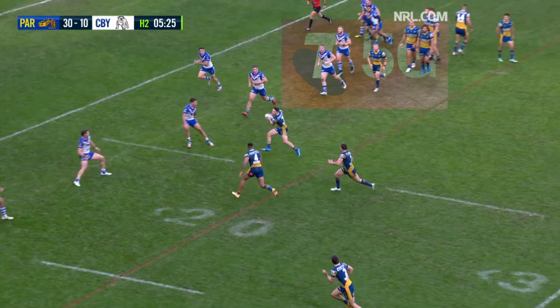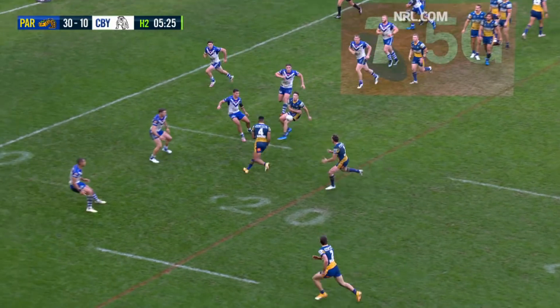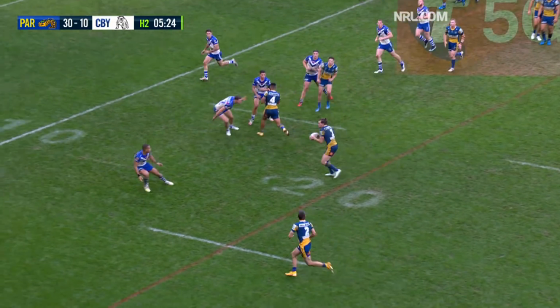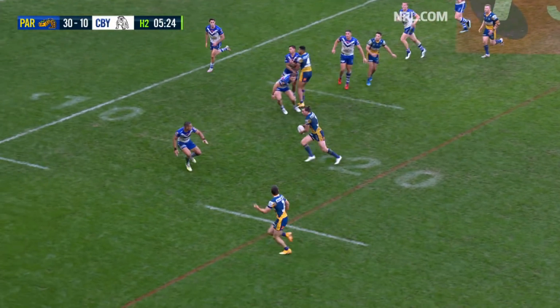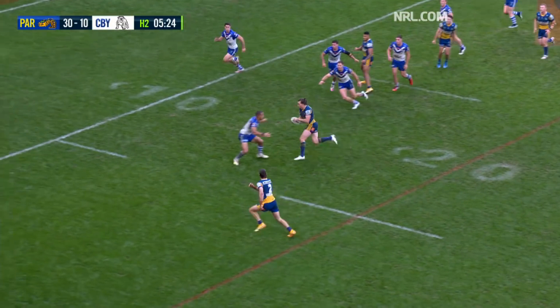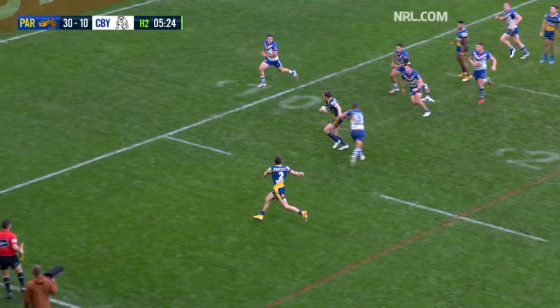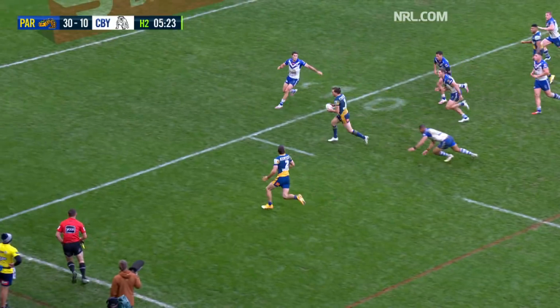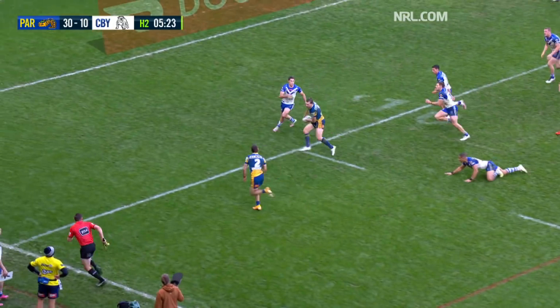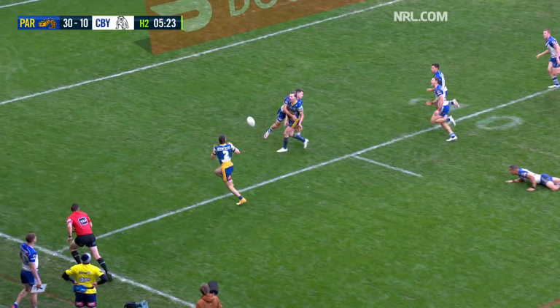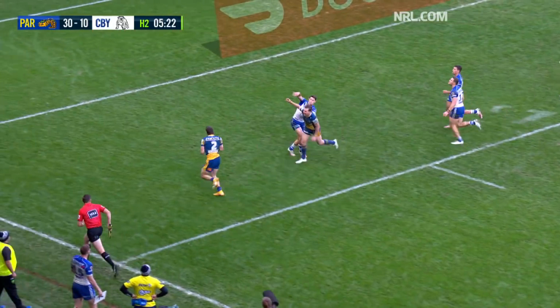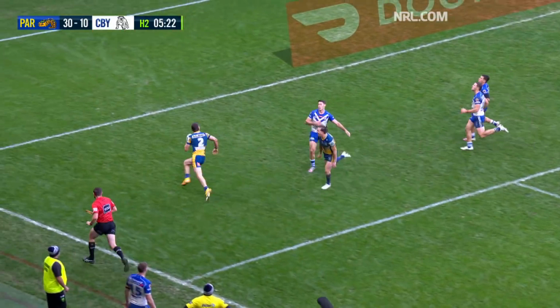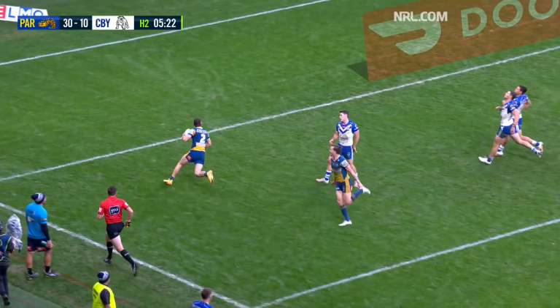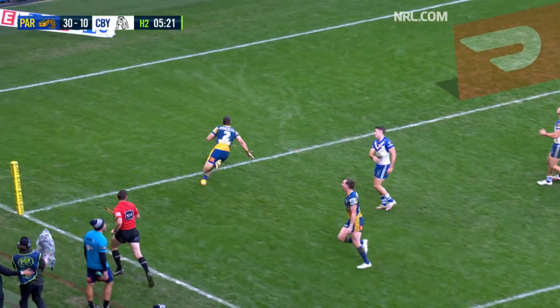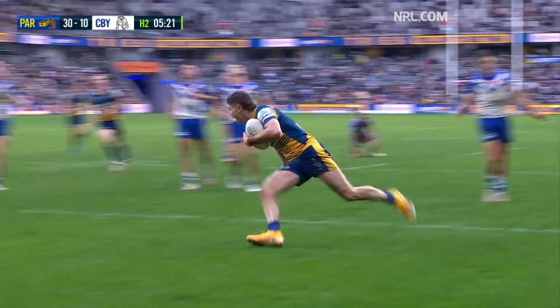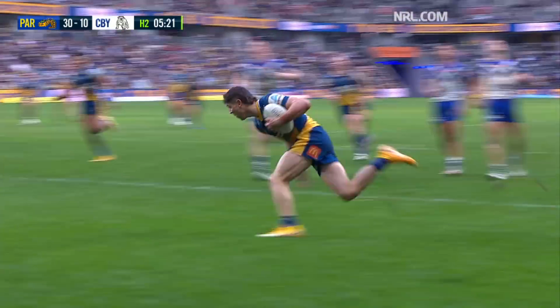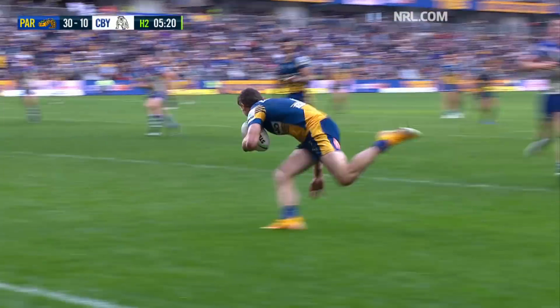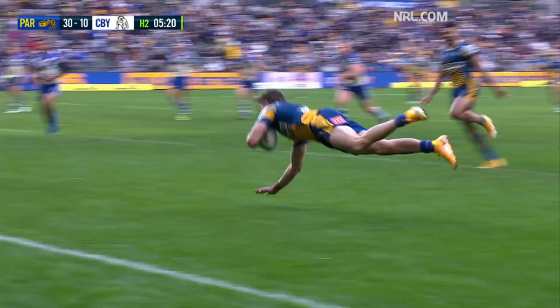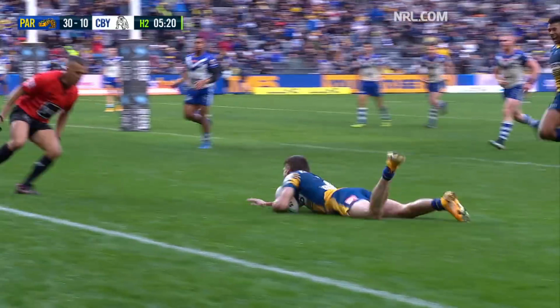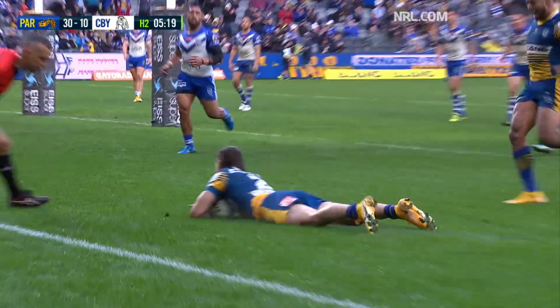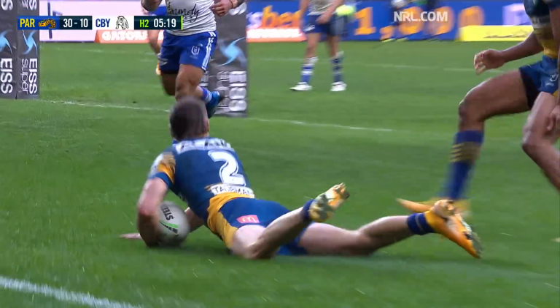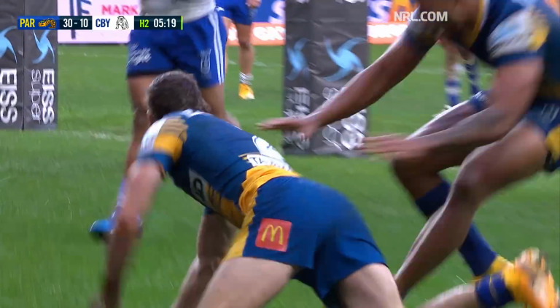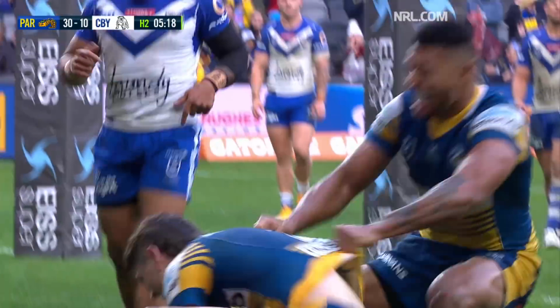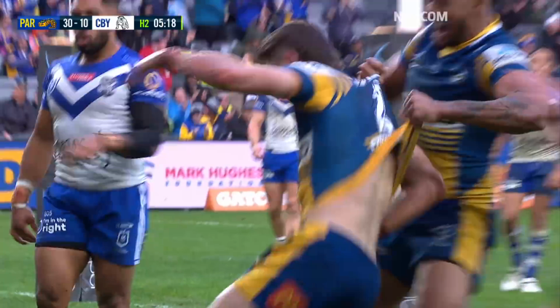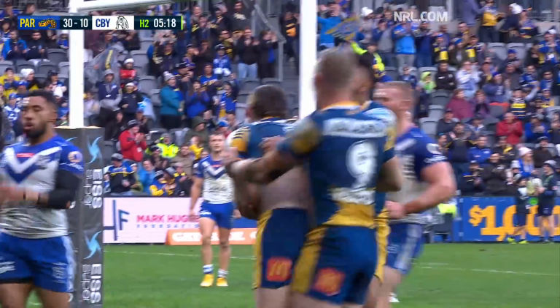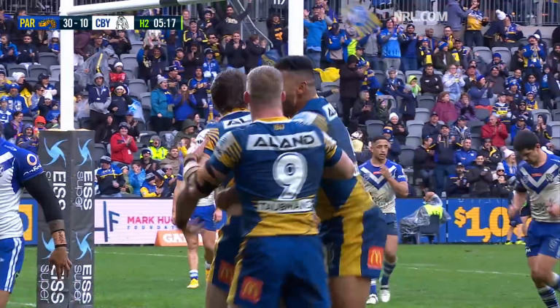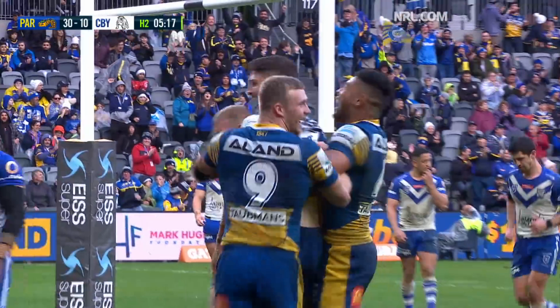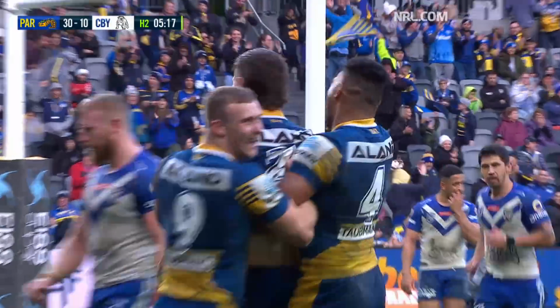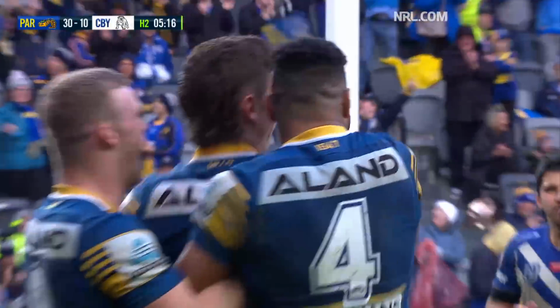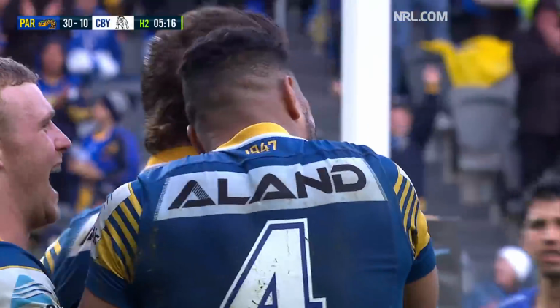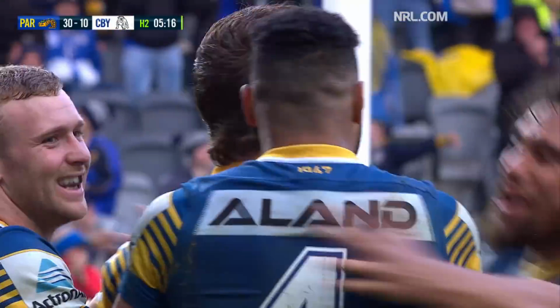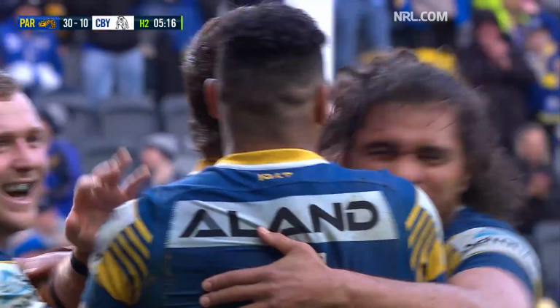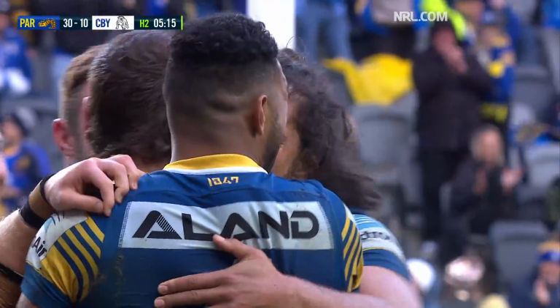Moses to Gutherson. Gutherson's gonna give Russell a double — his first game, and he turns one into two.